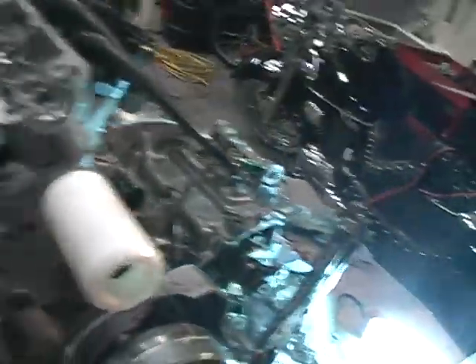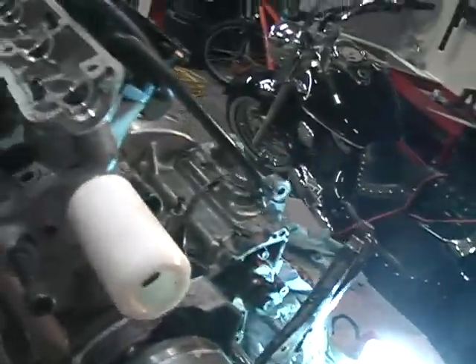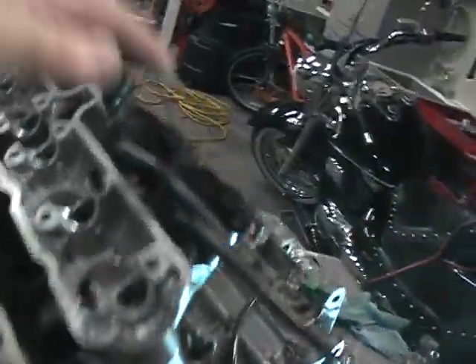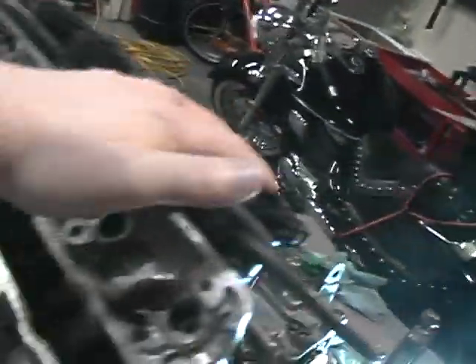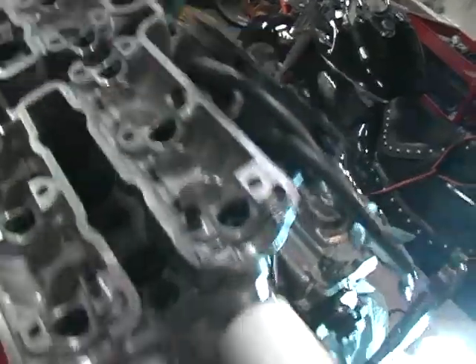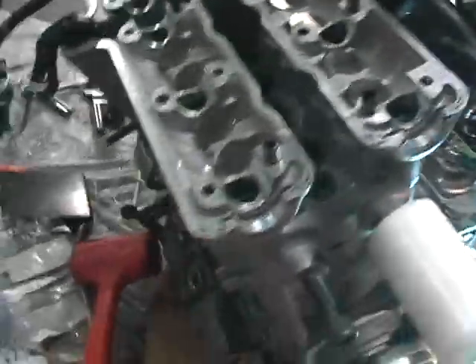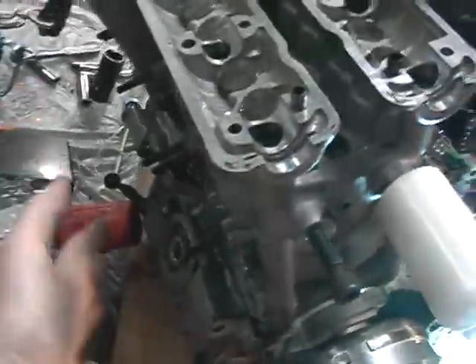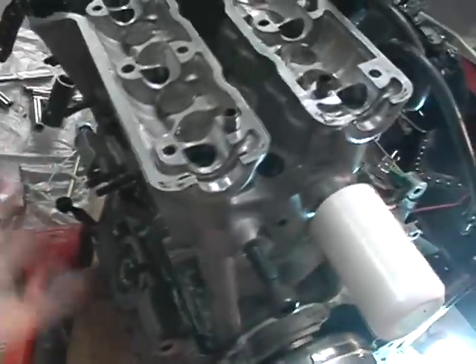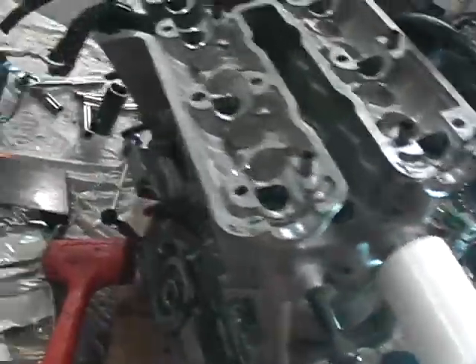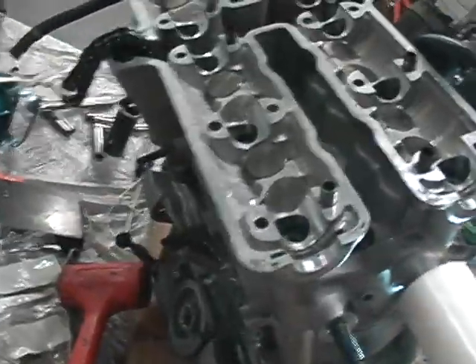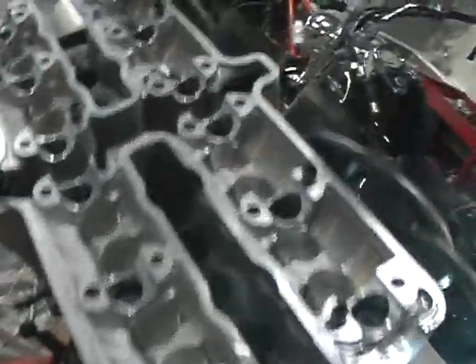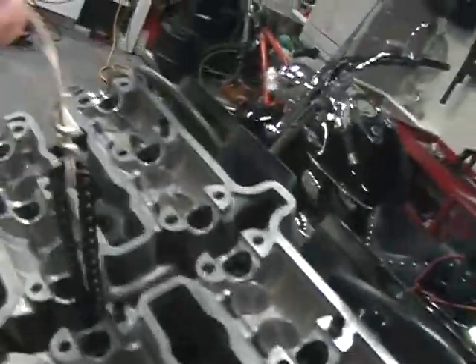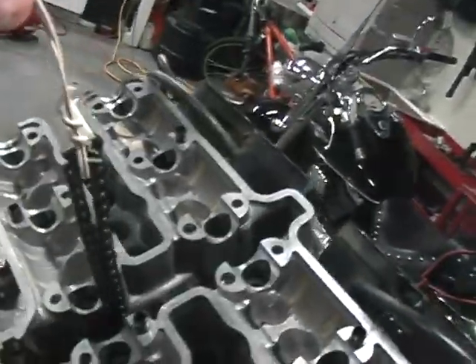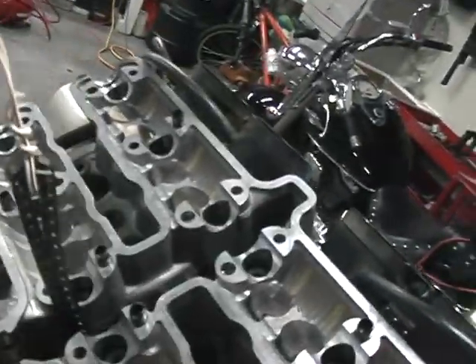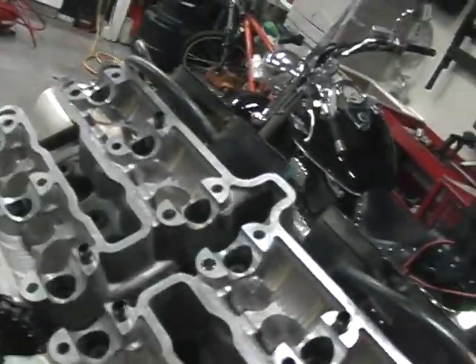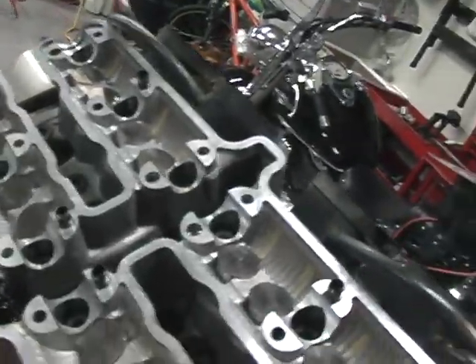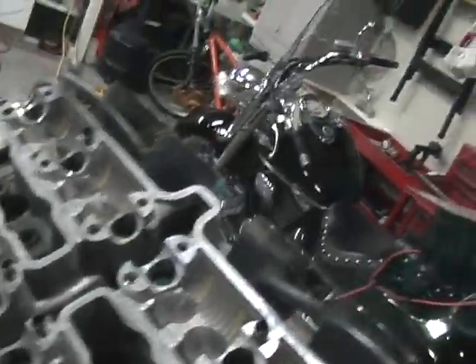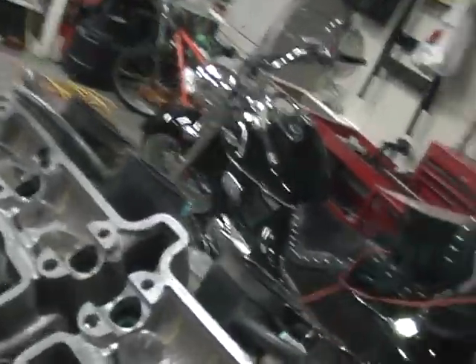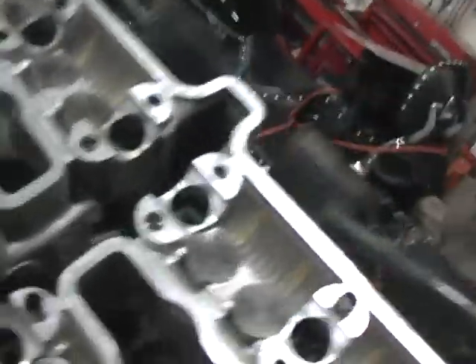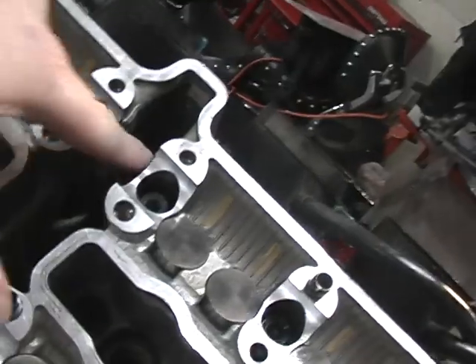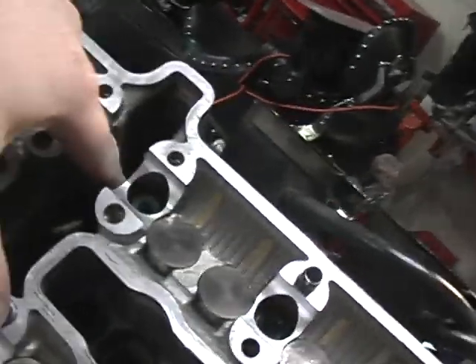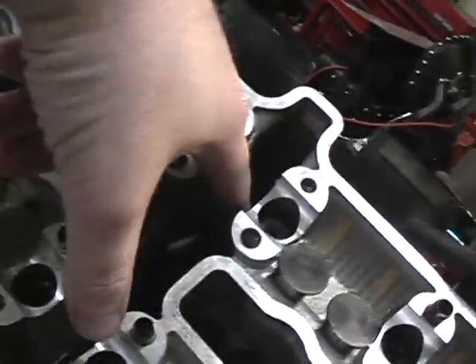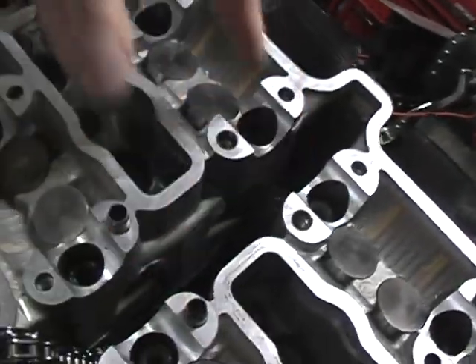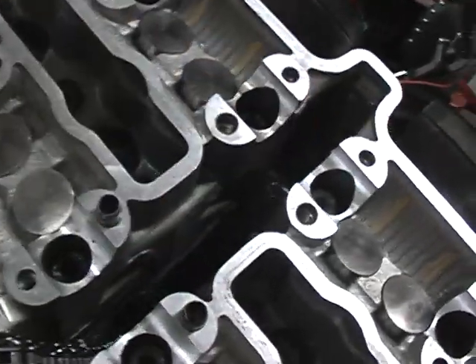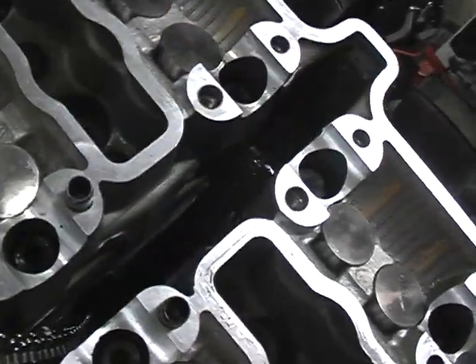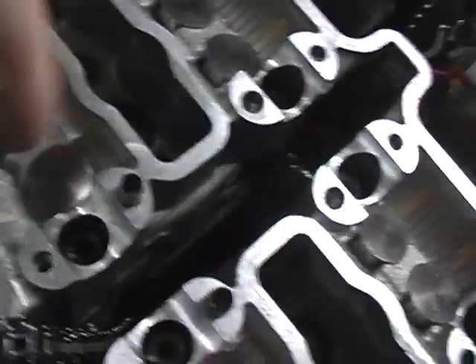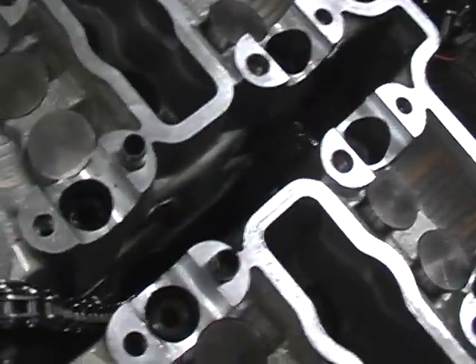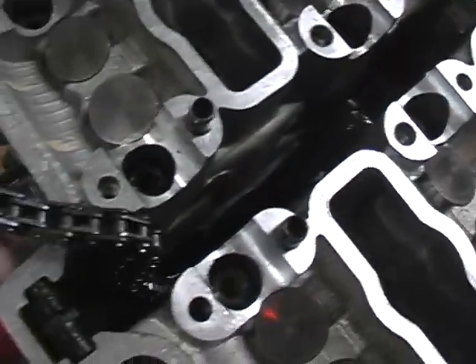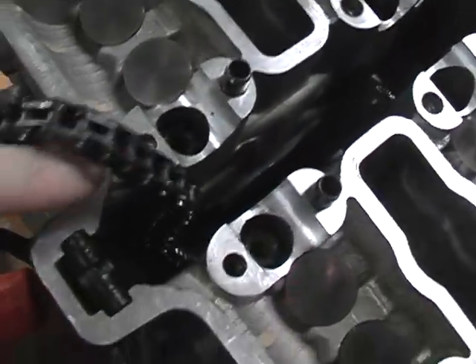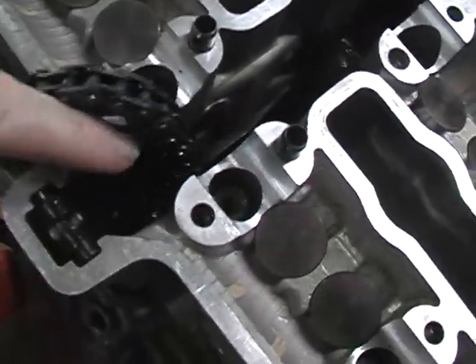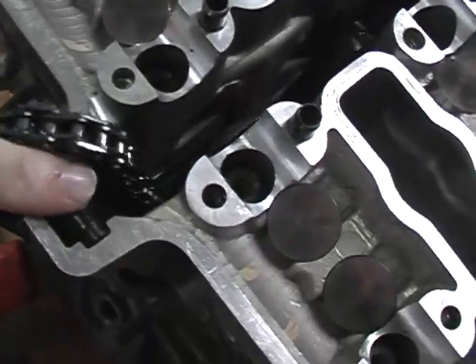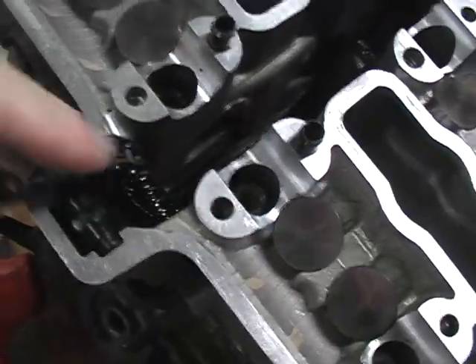So in there, obviously, you've got your intake side, you've got your exhaust side — you know it goes that way. Make sure you pull your timing chain through, and your timing chain guide is in there. And then you put in your other guide, like that one.